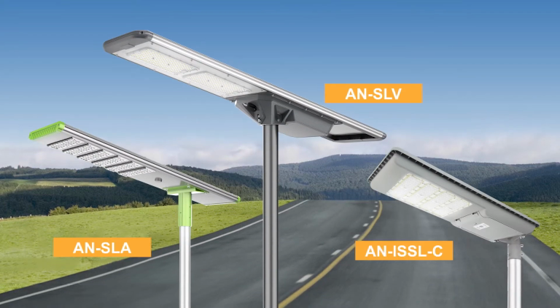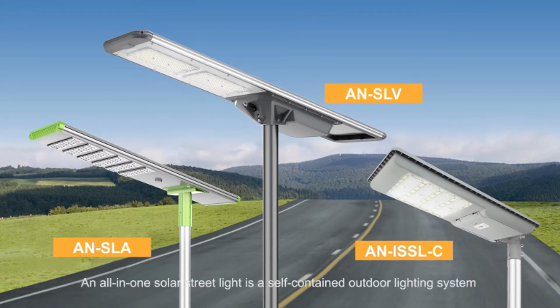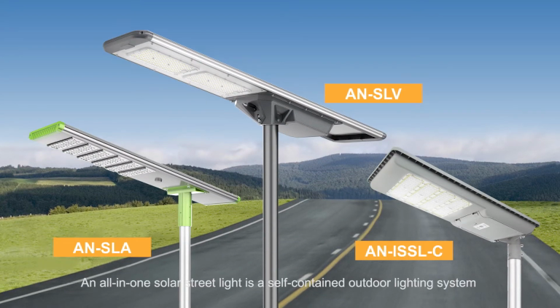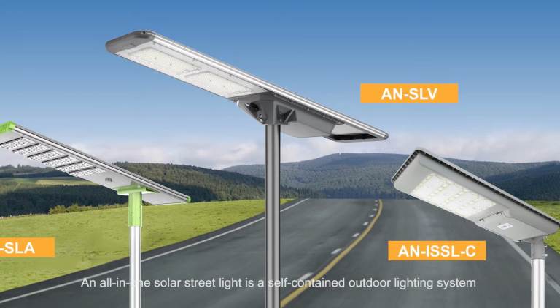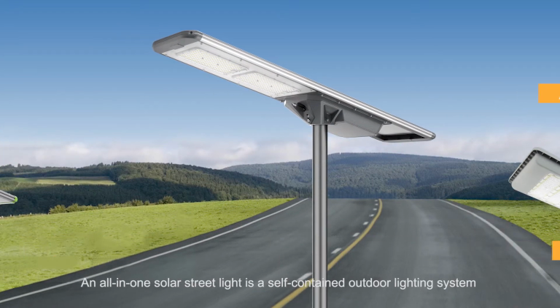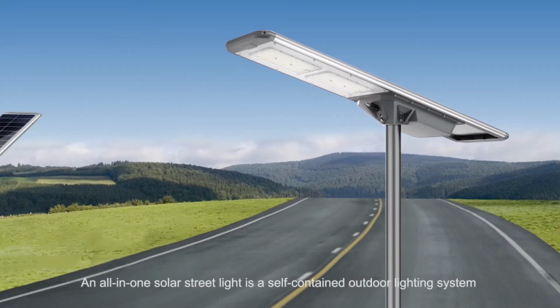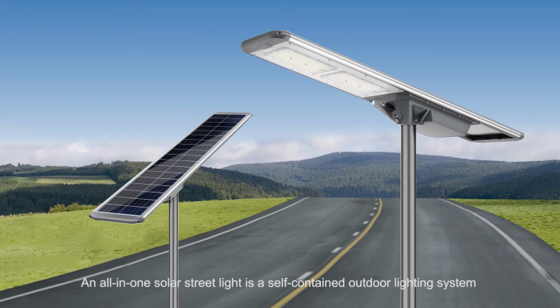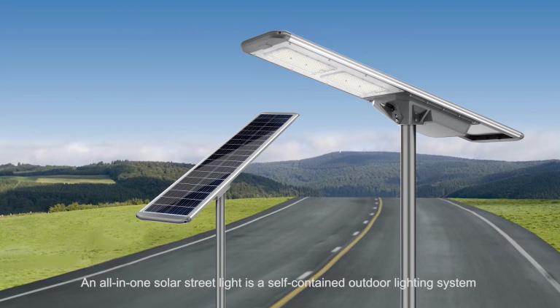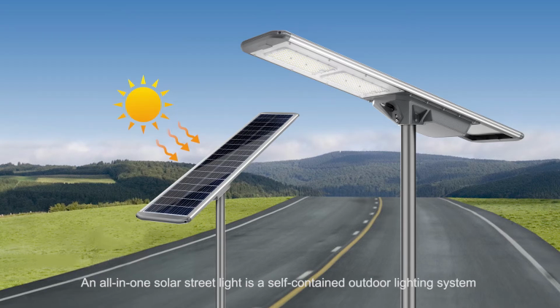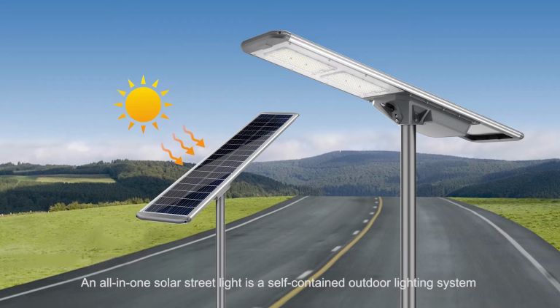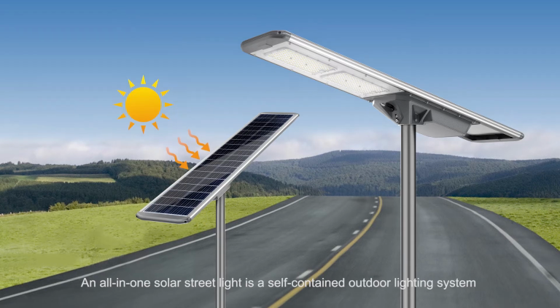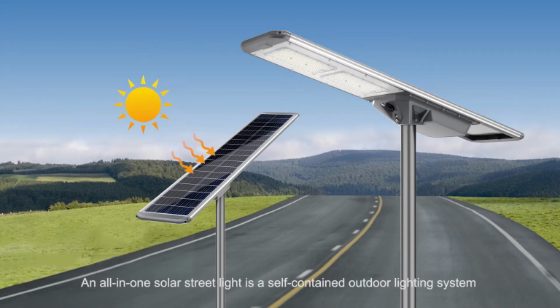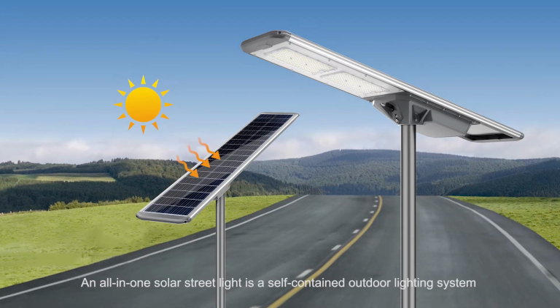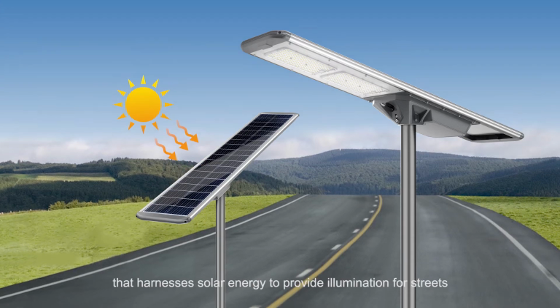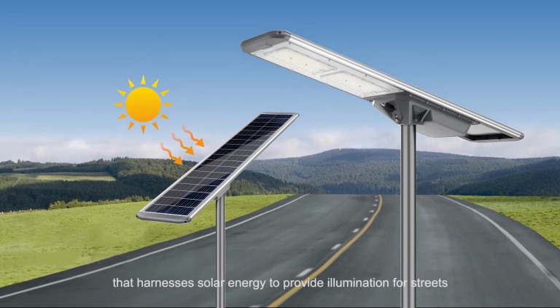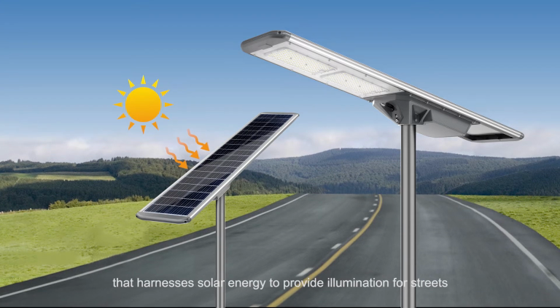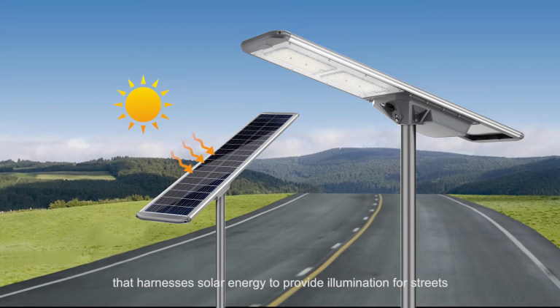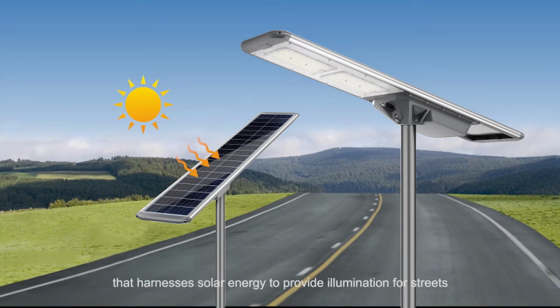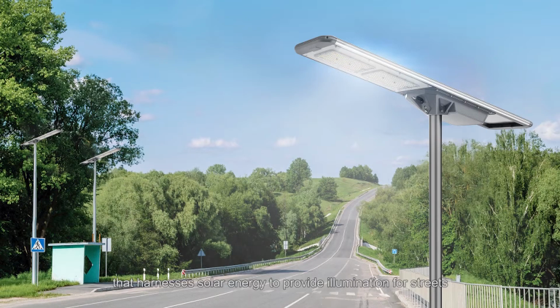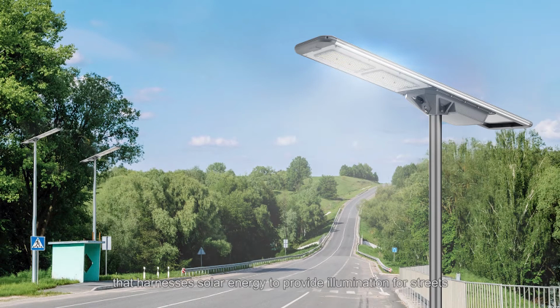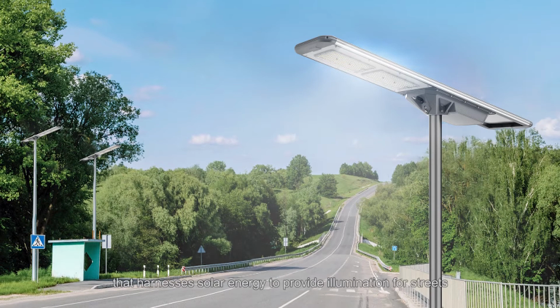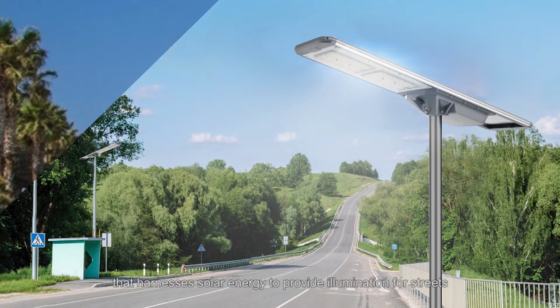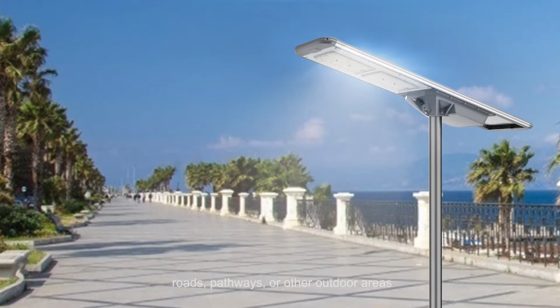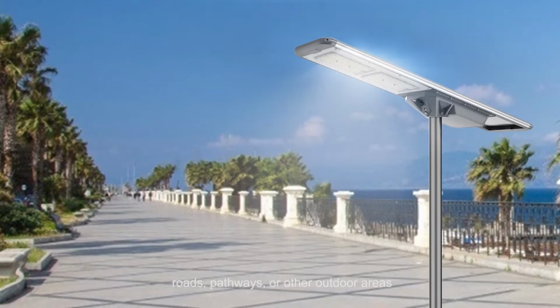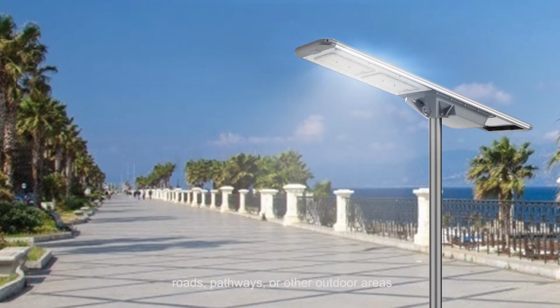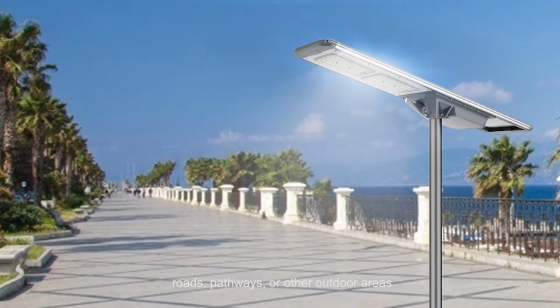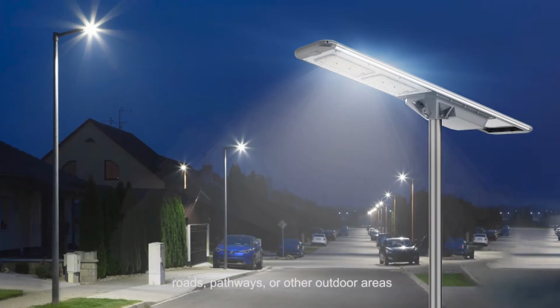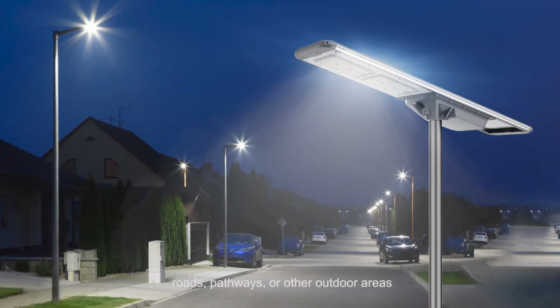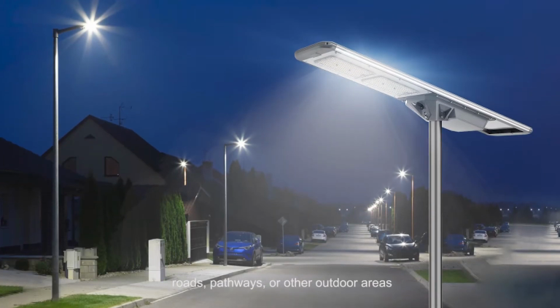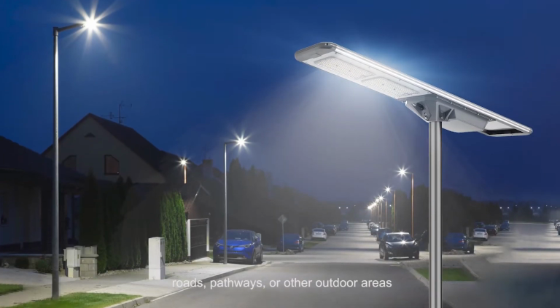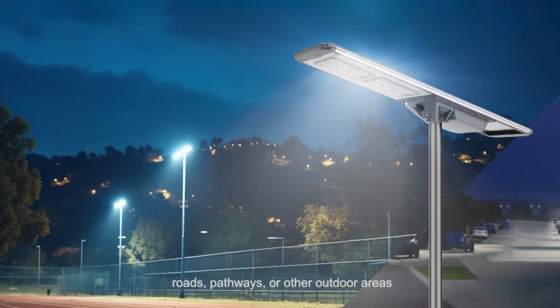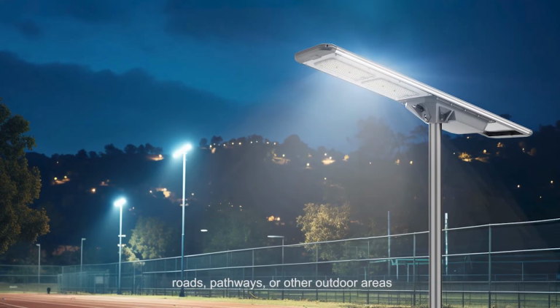An all-in-one solar street light is a self-contained outdoor lighting system that harnesses solar energy to provide illumination for streets, roads, pathways, or other outdoor areas.